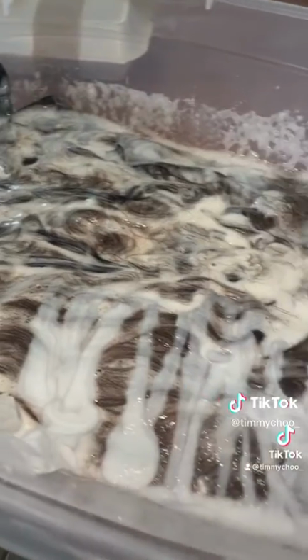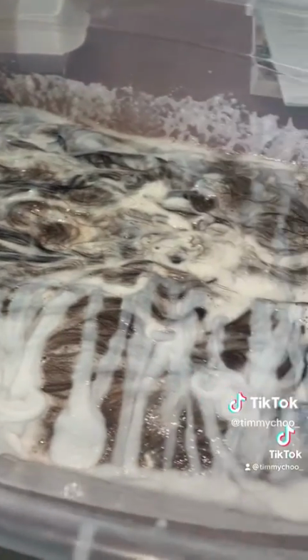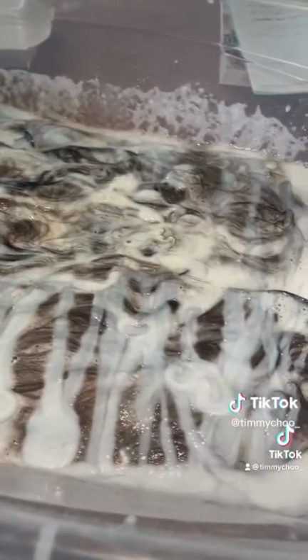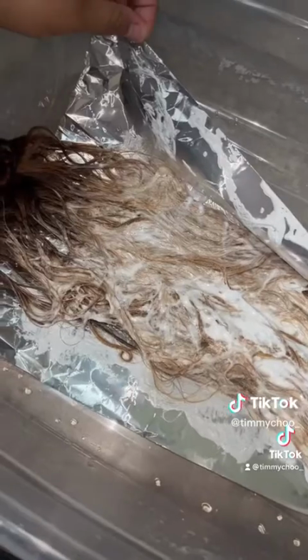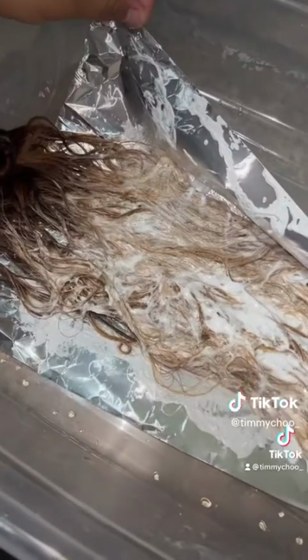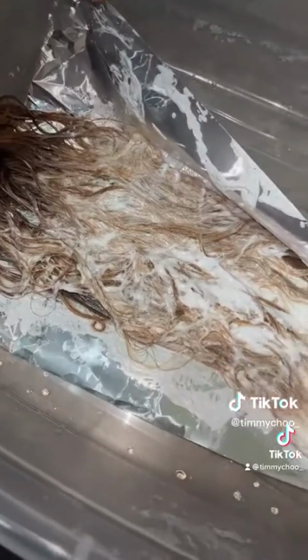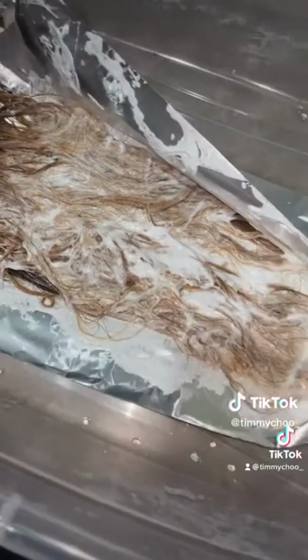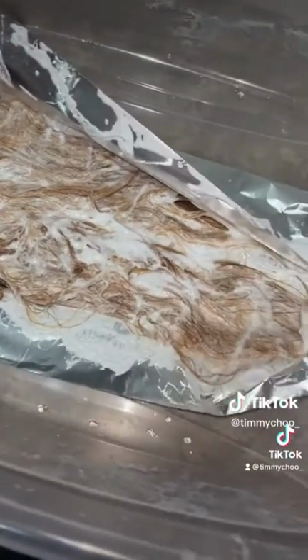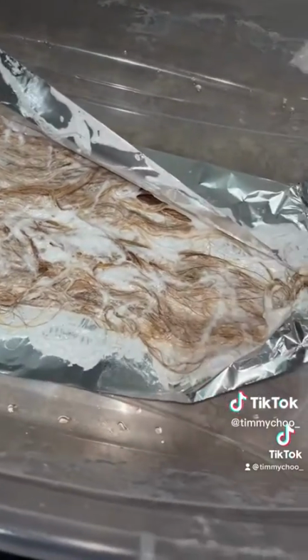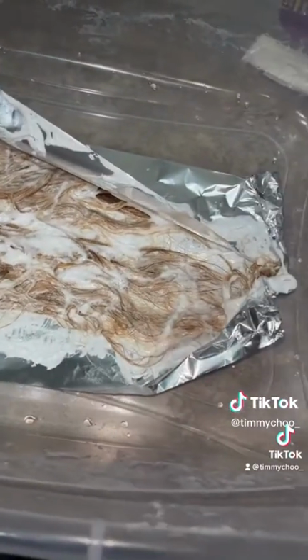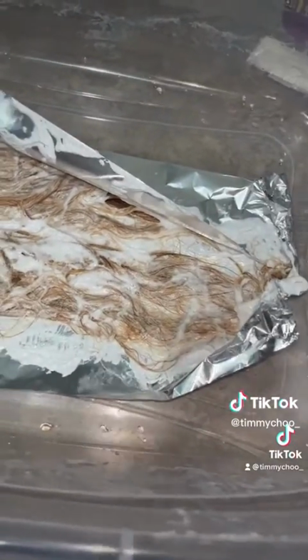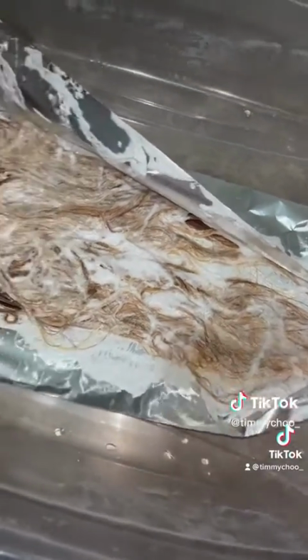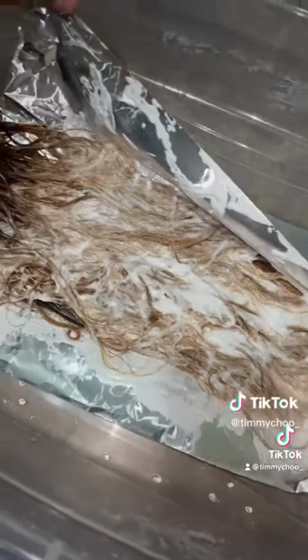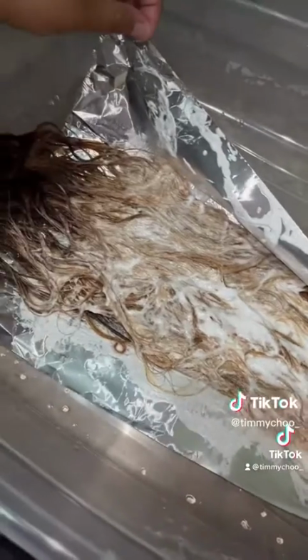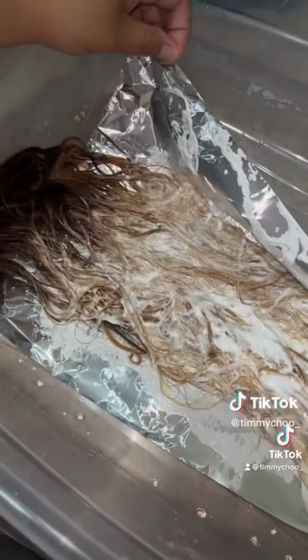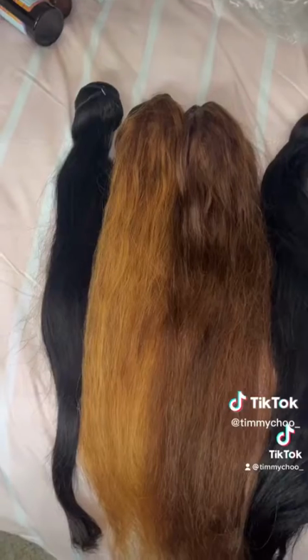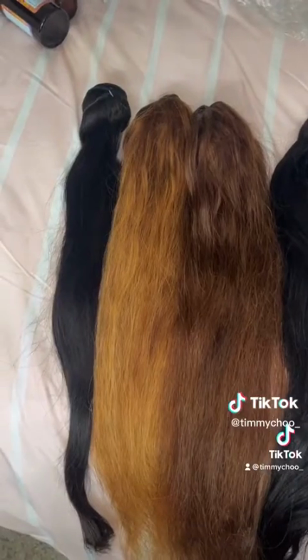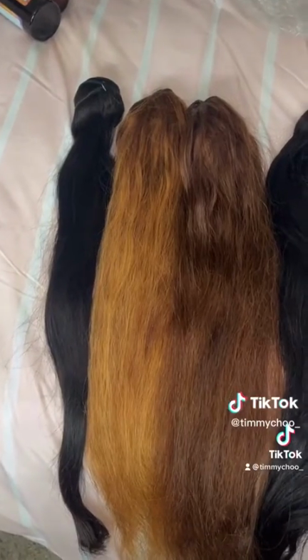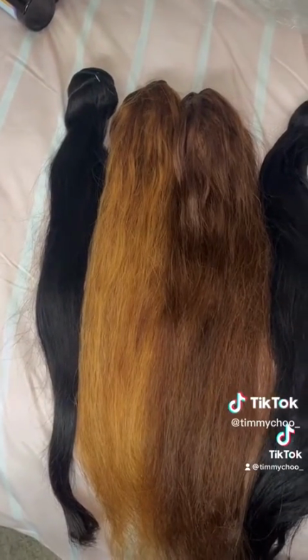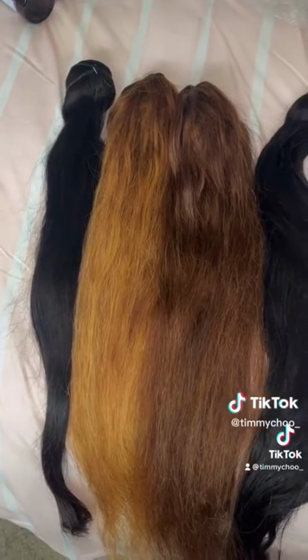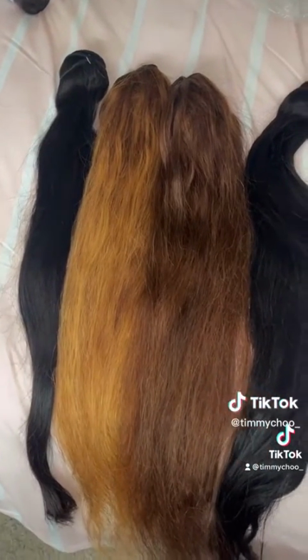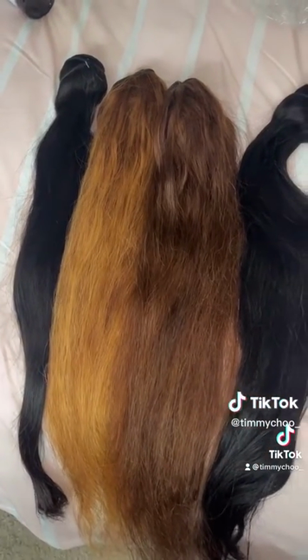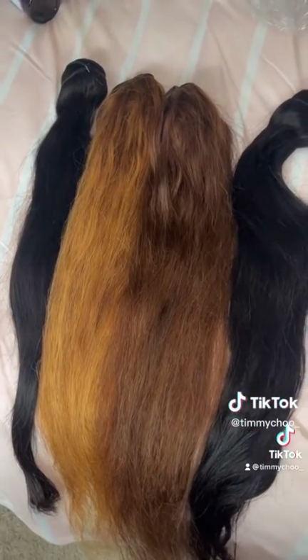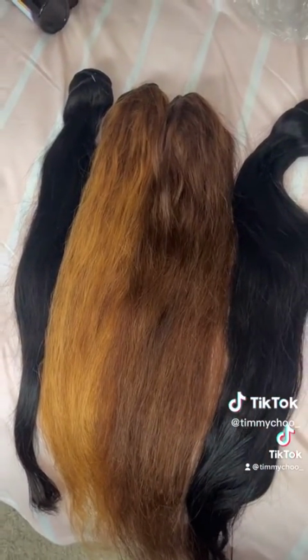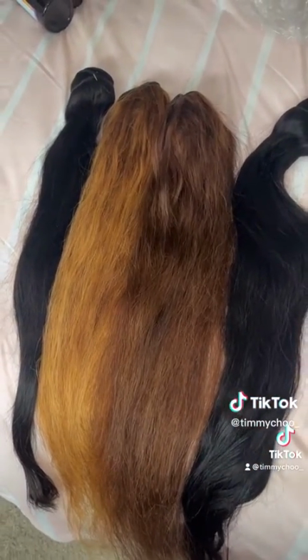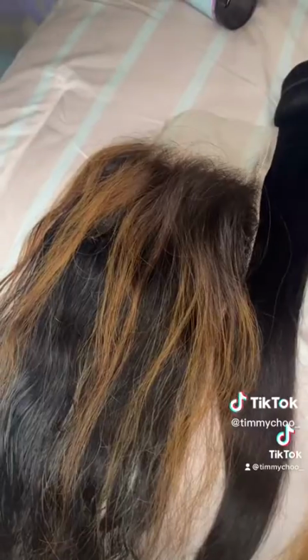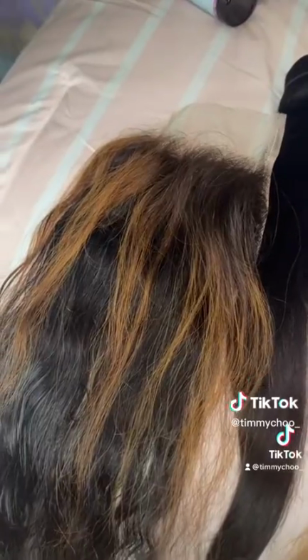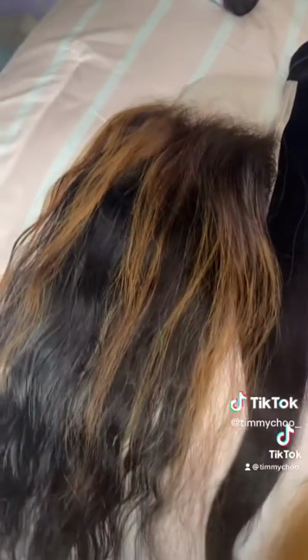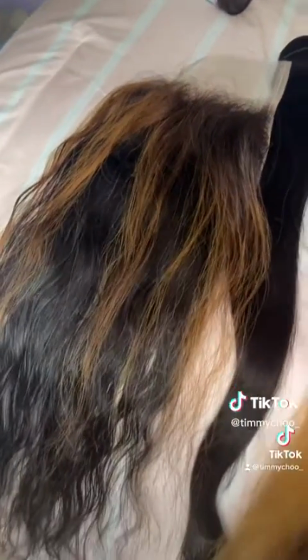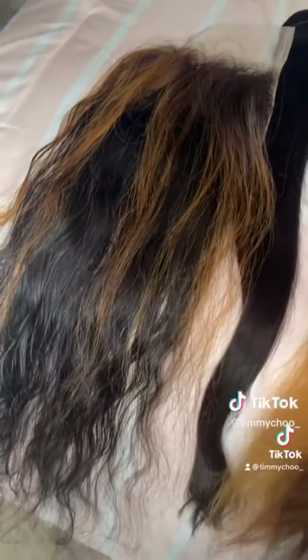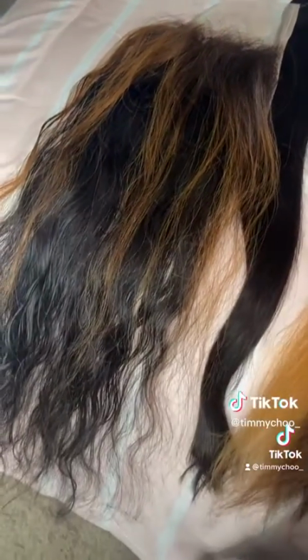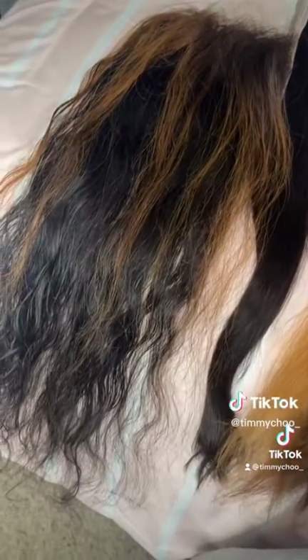One of the bundles I wanted a little bit lighter, so I did the foil method of bleaching just so it turned faster. Here we have the three different shades that I'm going to use for my wig. The closure also turned out perfect with the highlights.